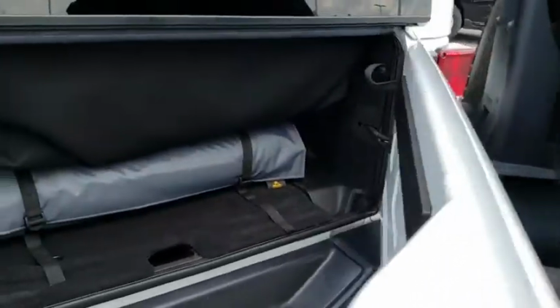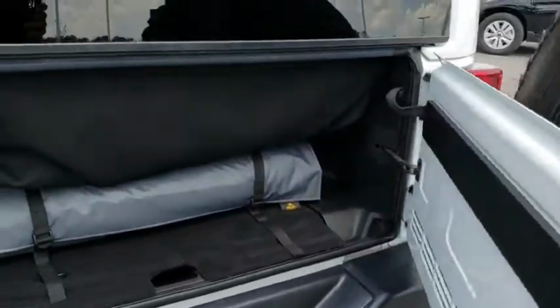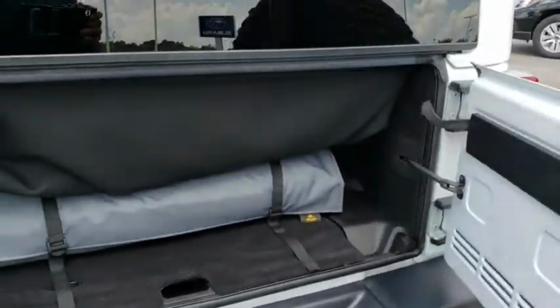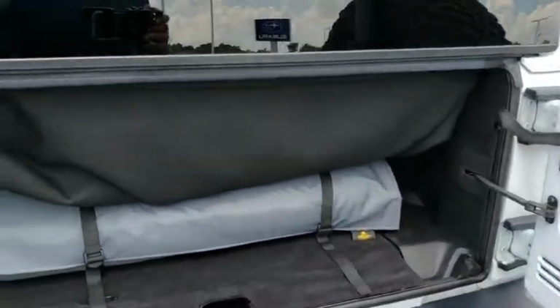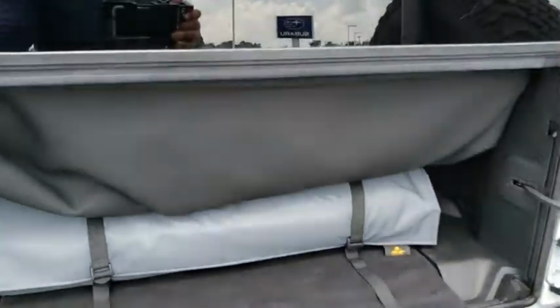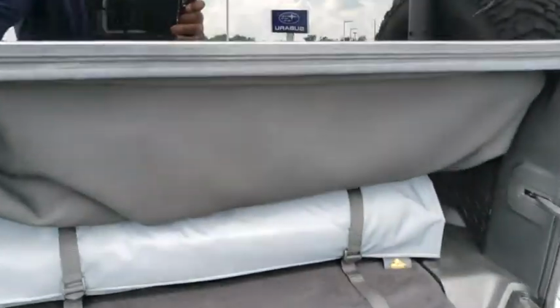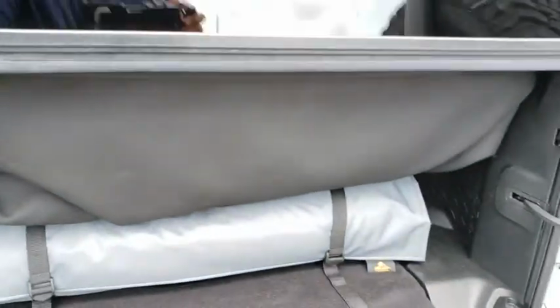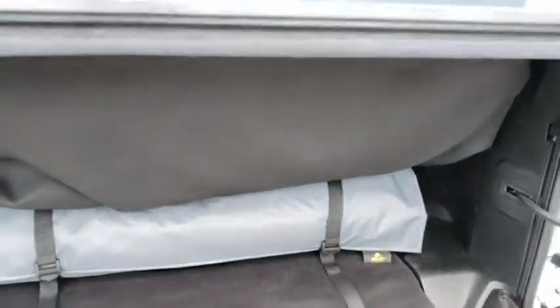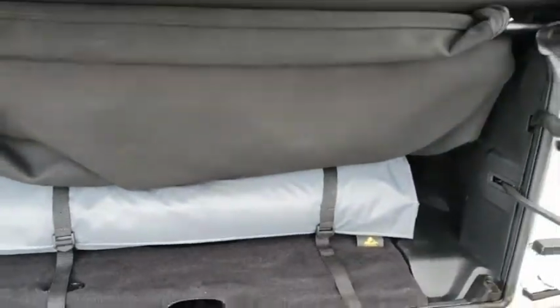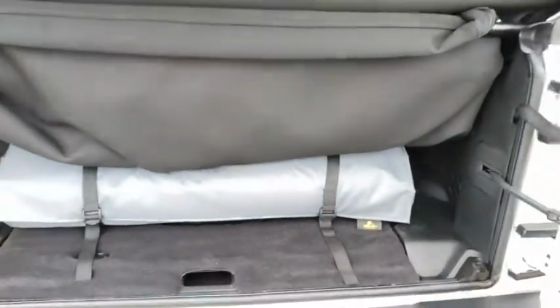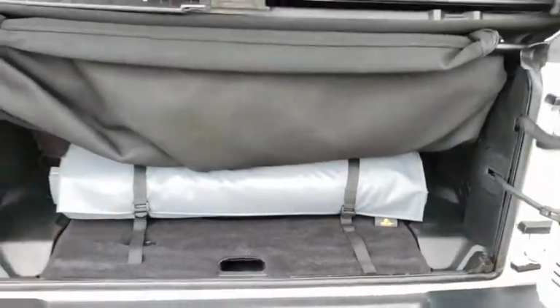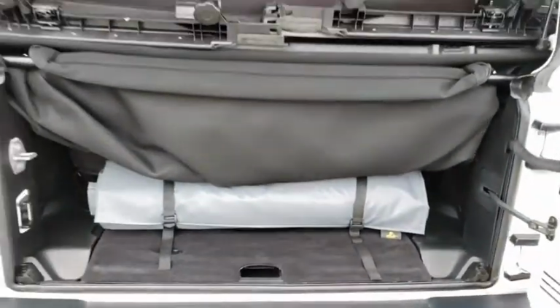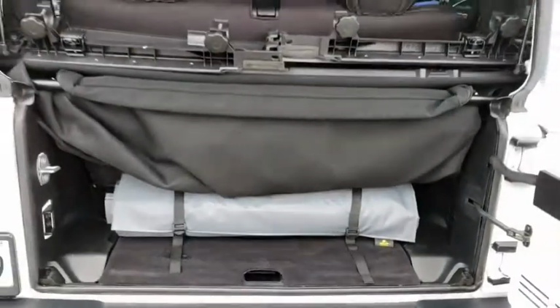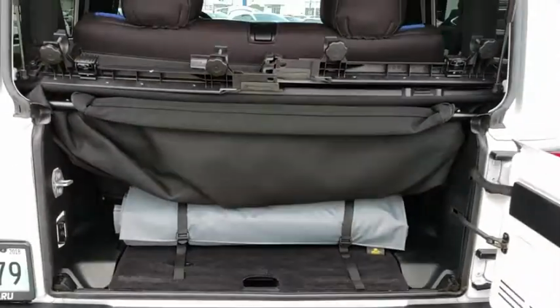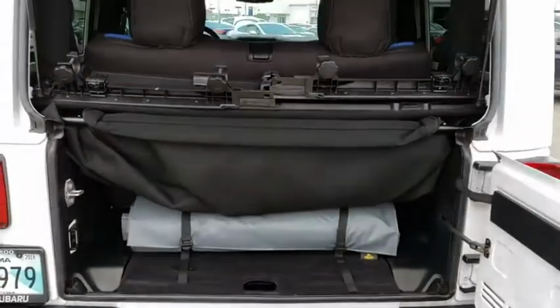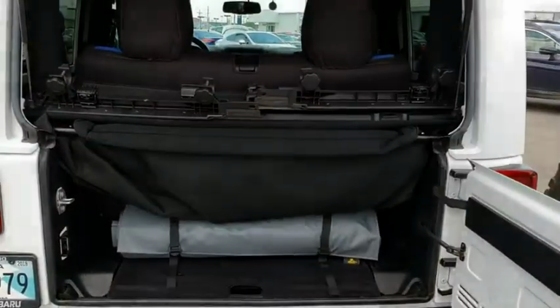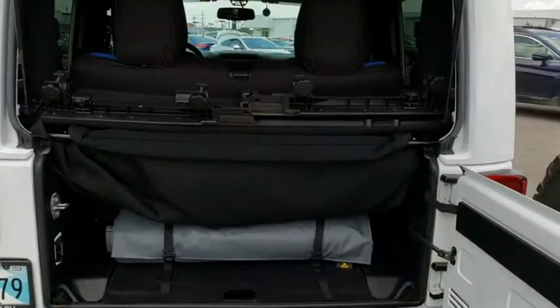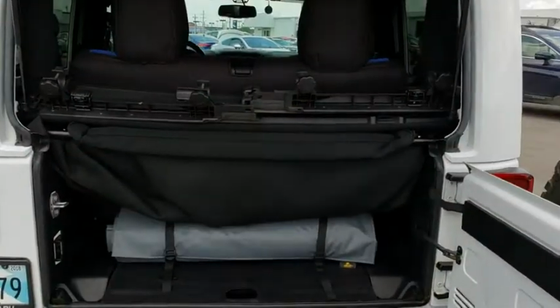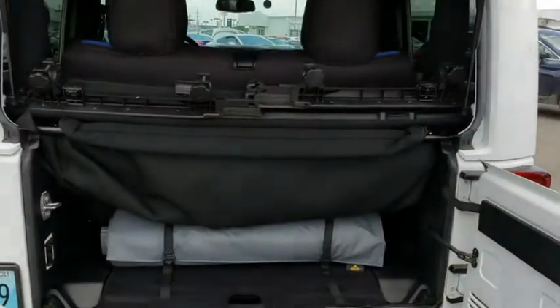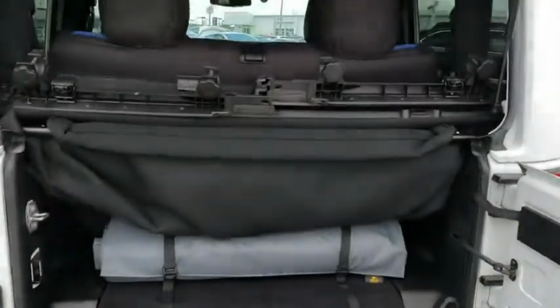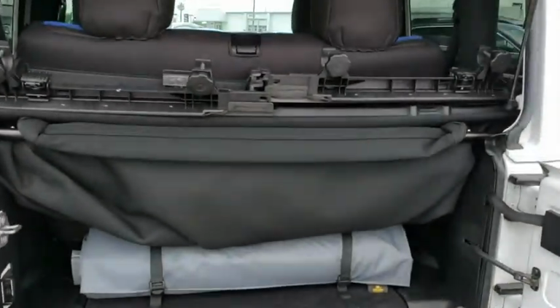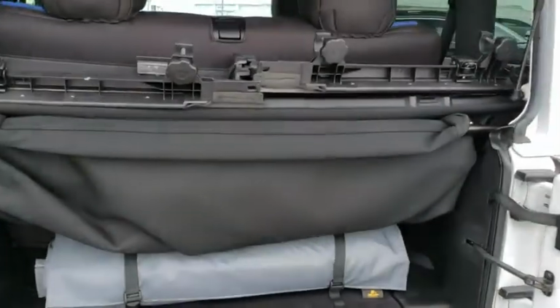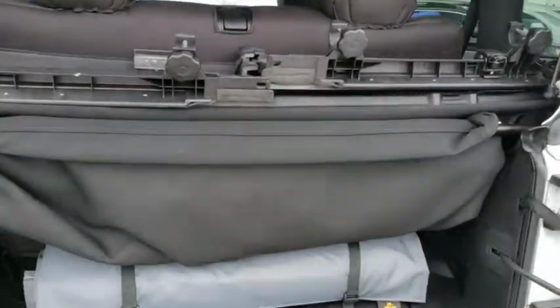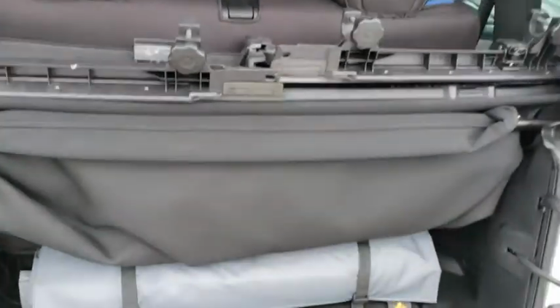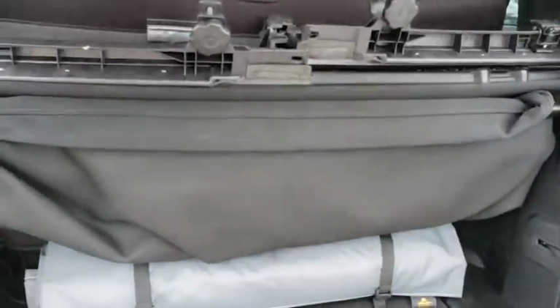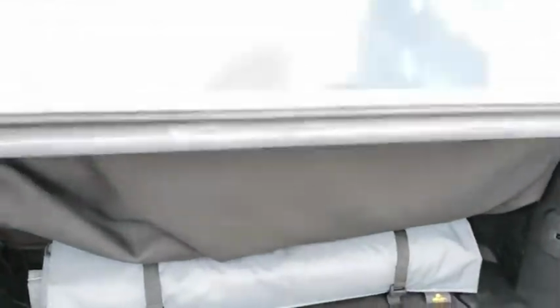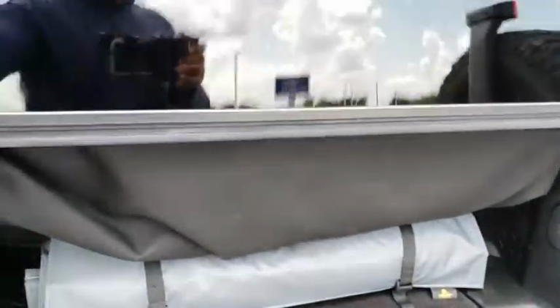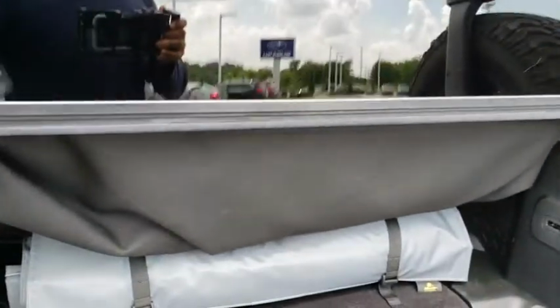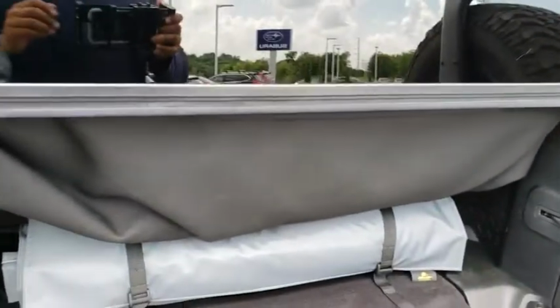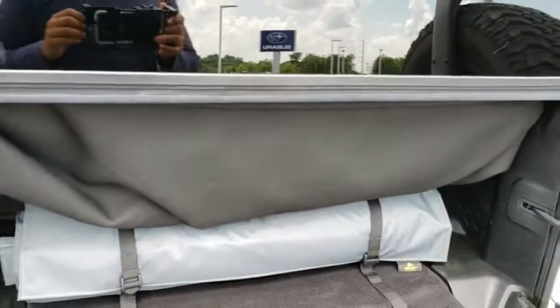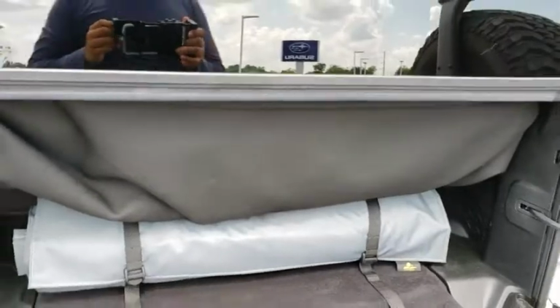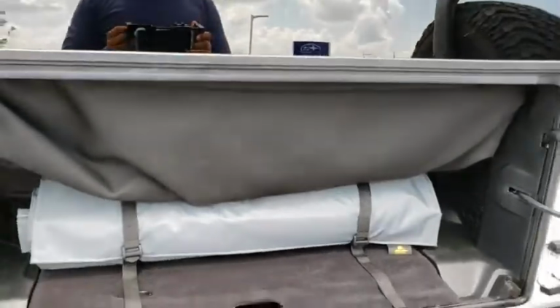Premium sound system, AM-FM stereo radio, heated front seats, fog lamps, MP3 player, CD player, trip computer, passenger airbag.